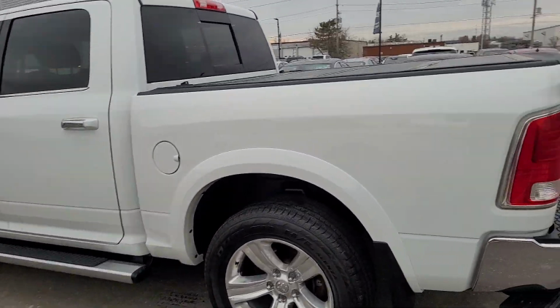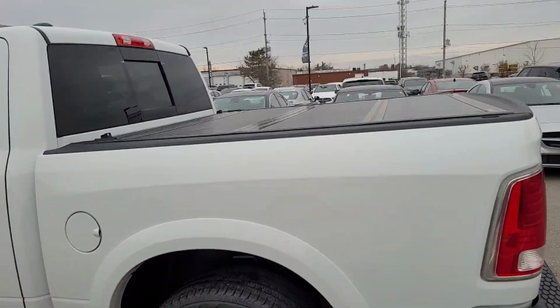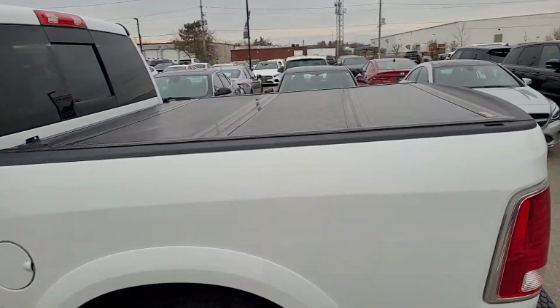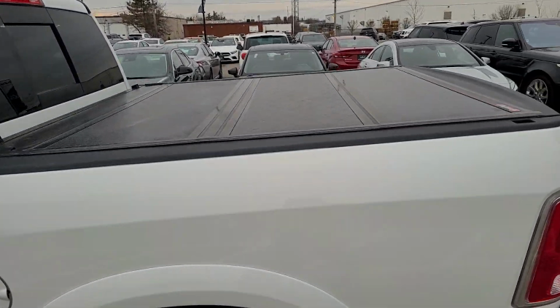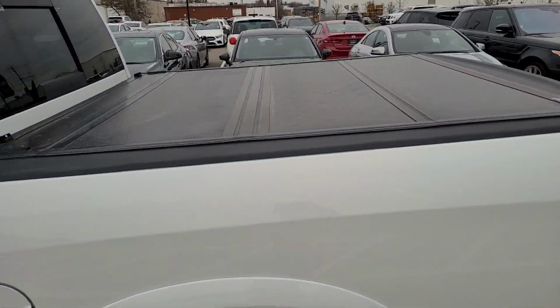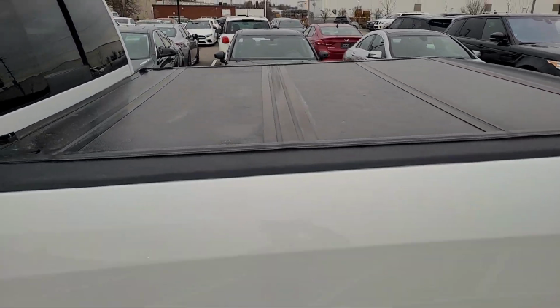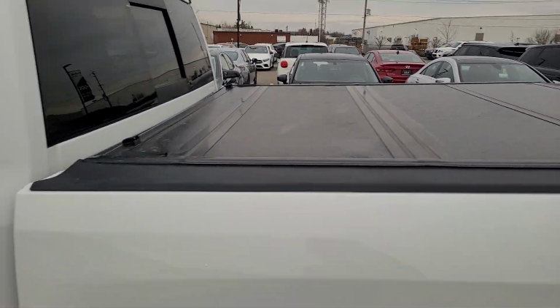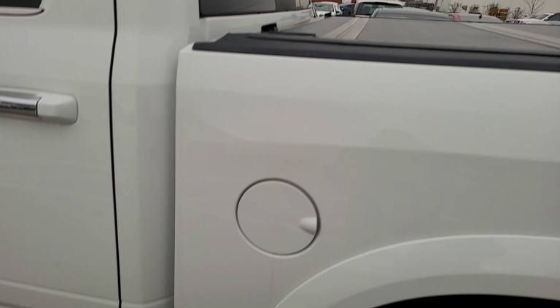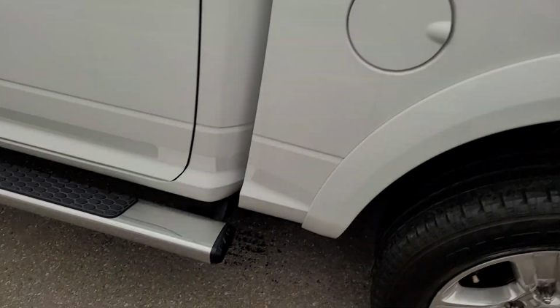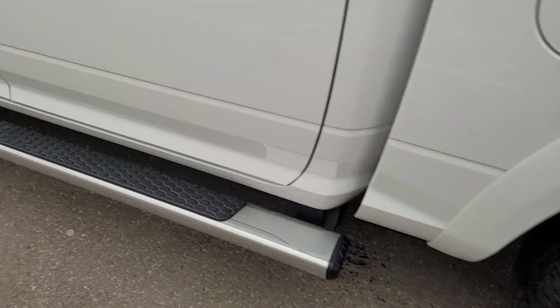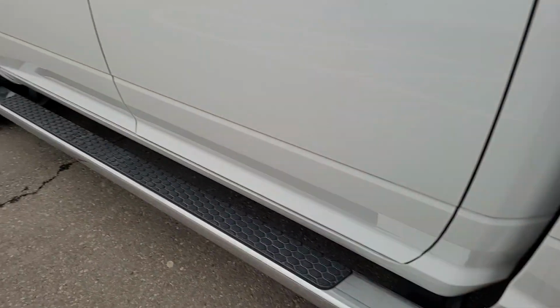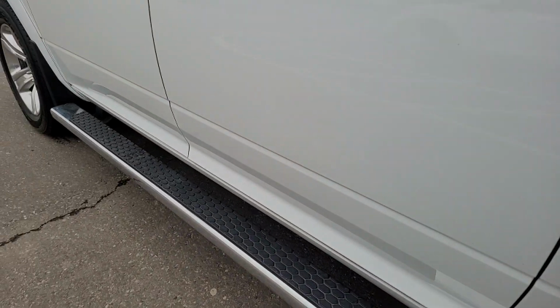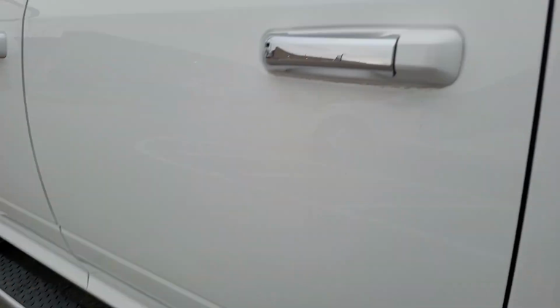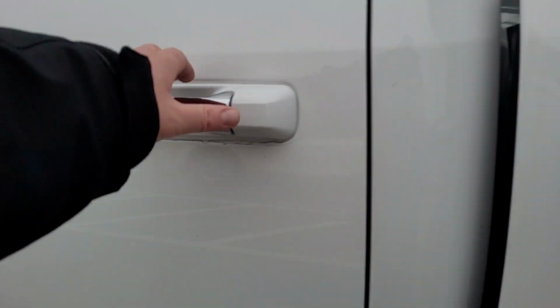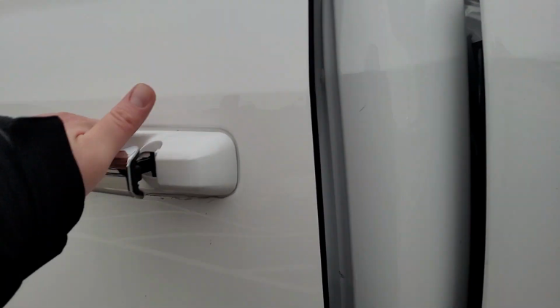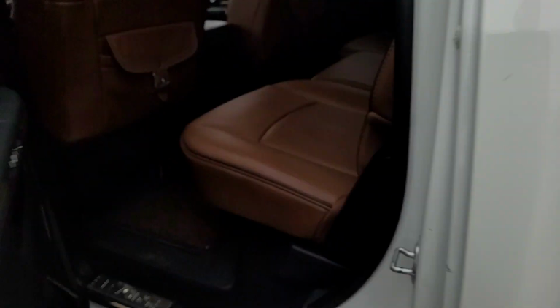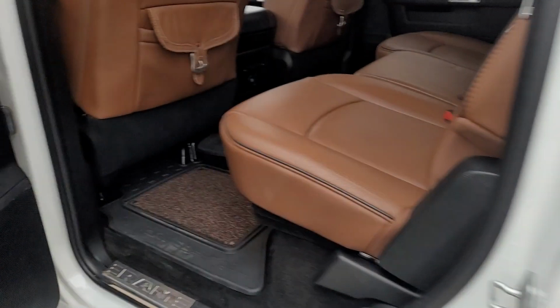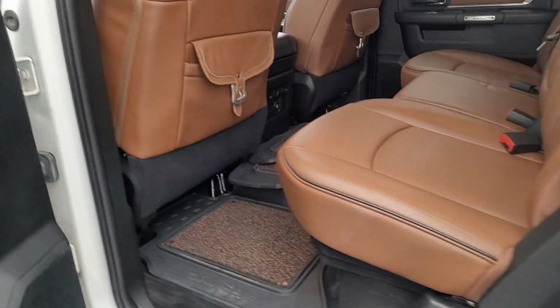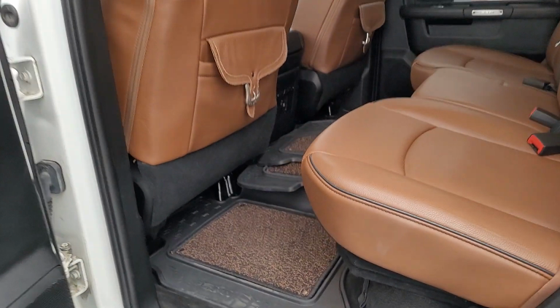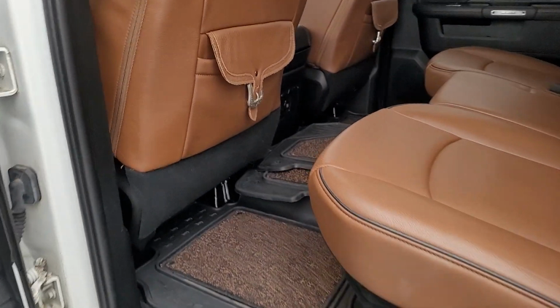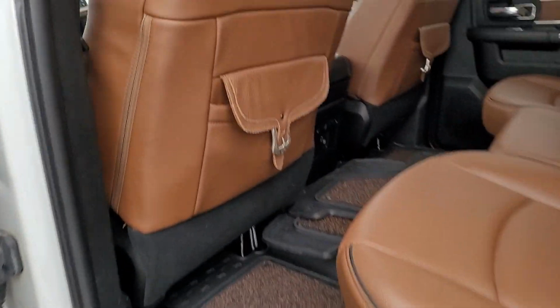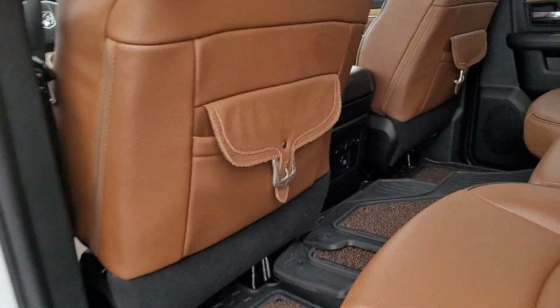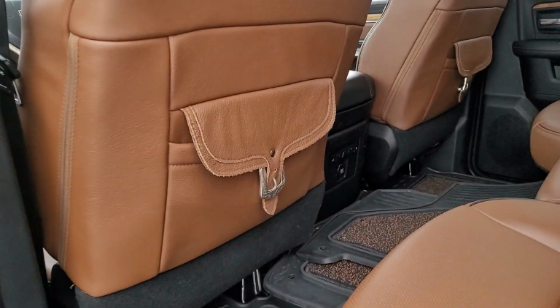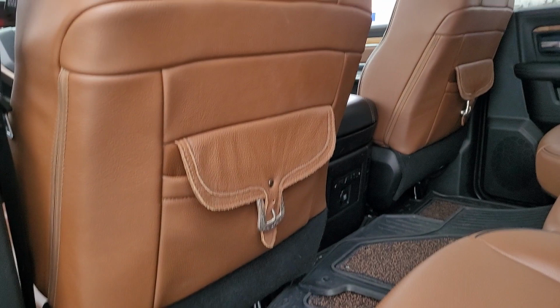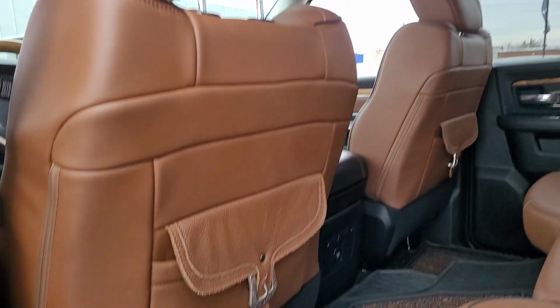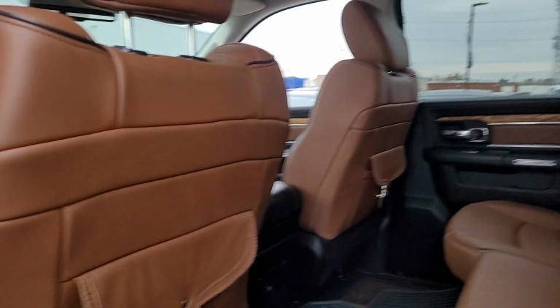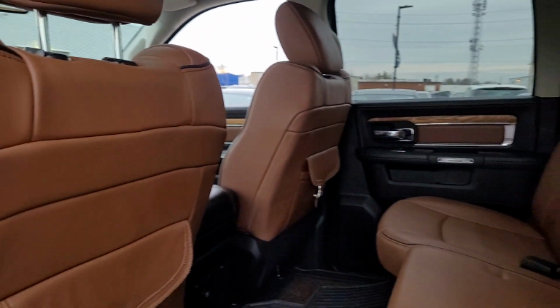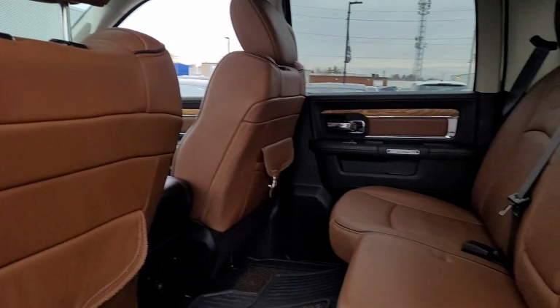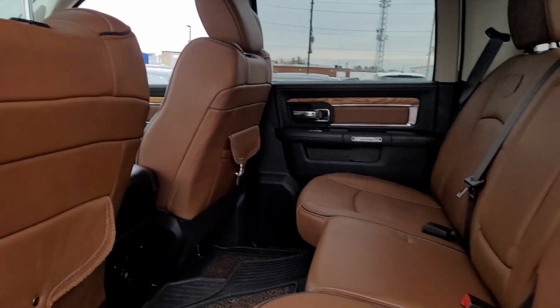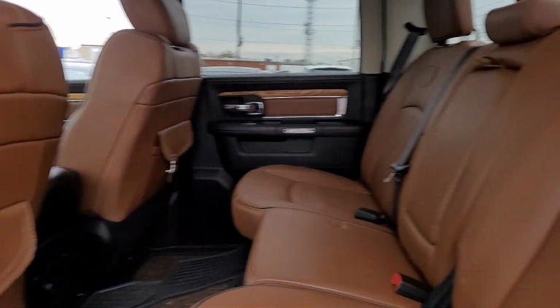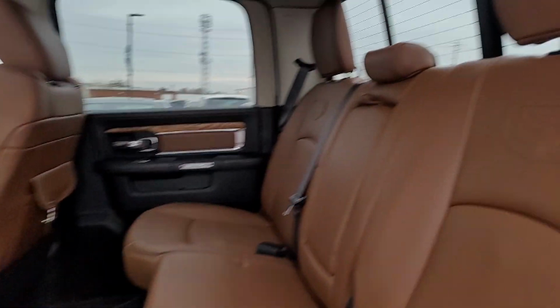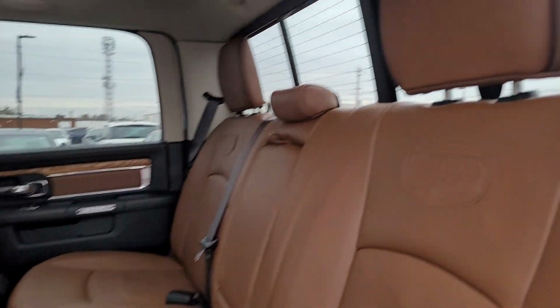Got the hard tri-folding tonneau cover, chrome running boards. Love that Longhorn interior — it is just so well done.